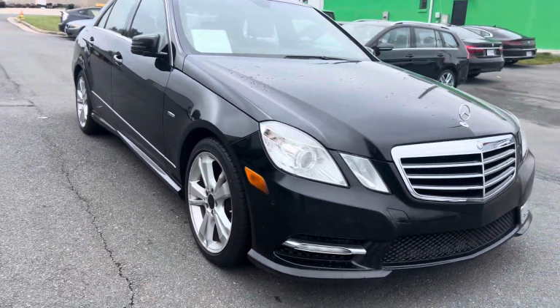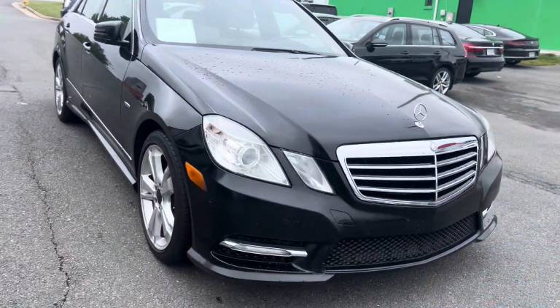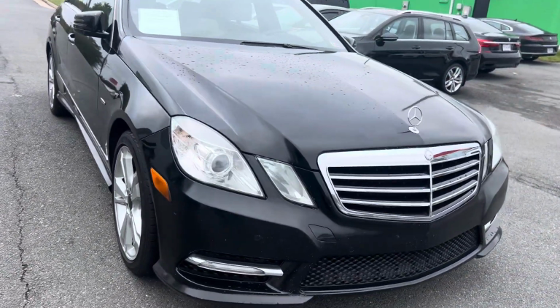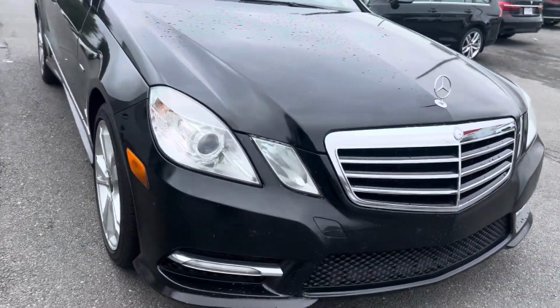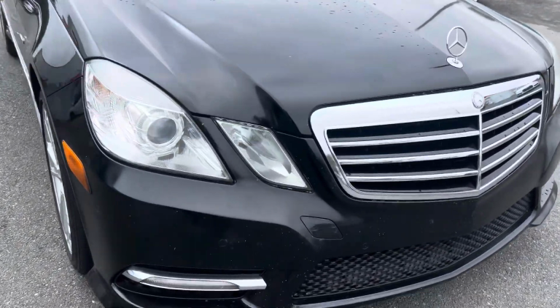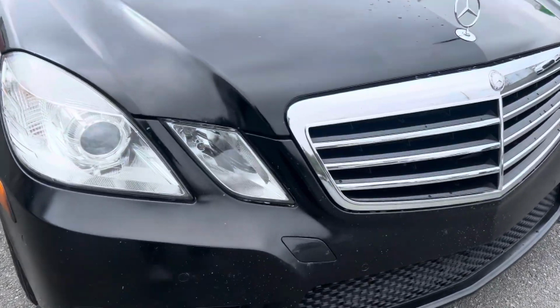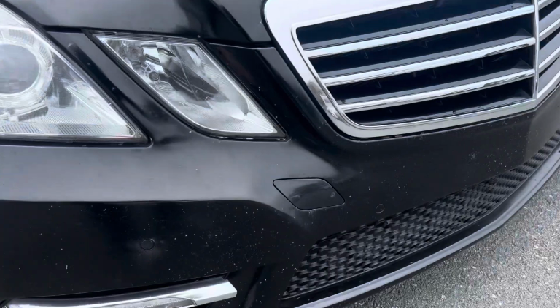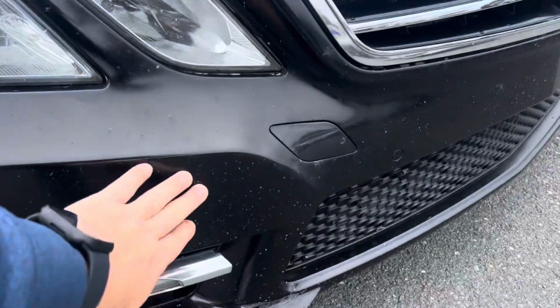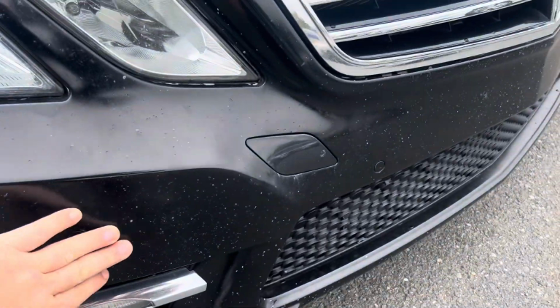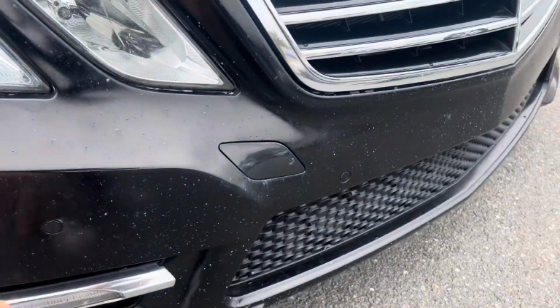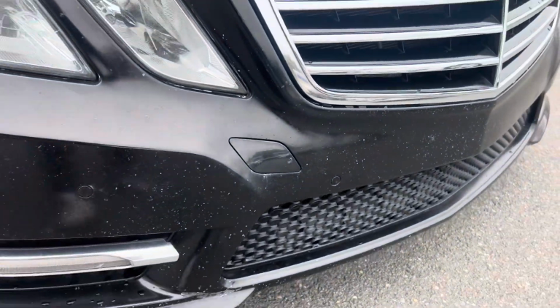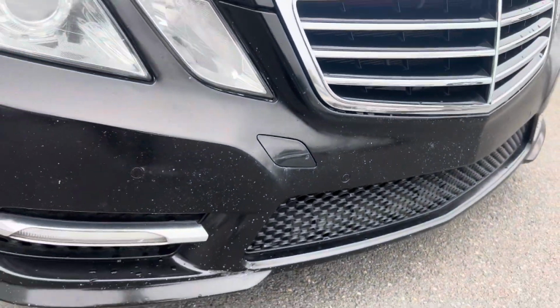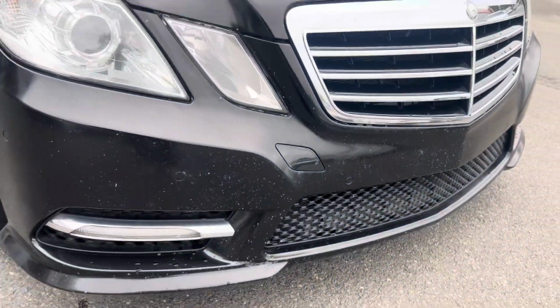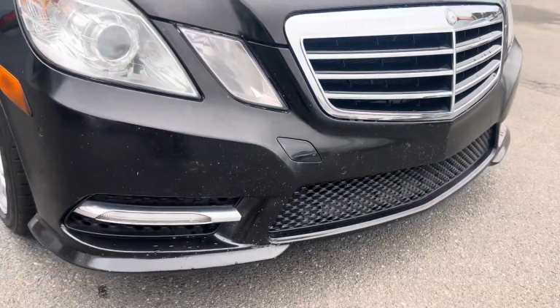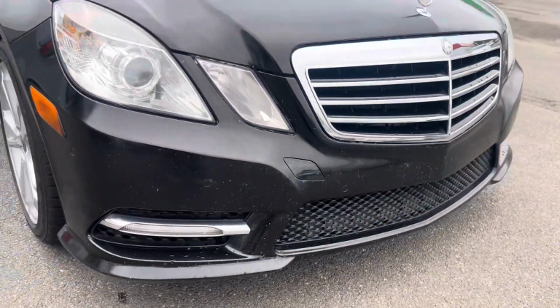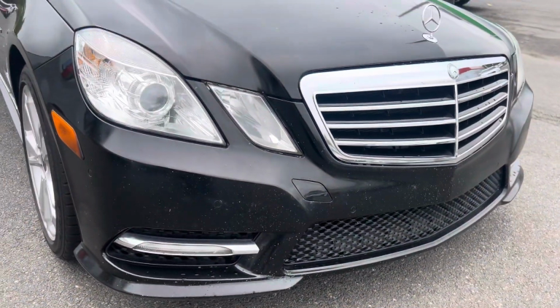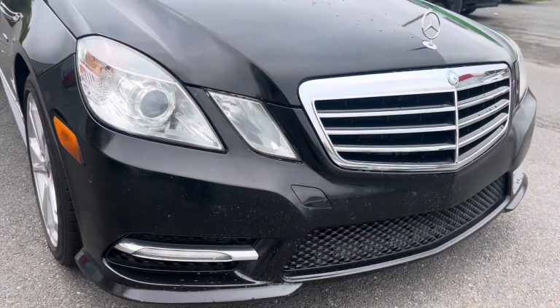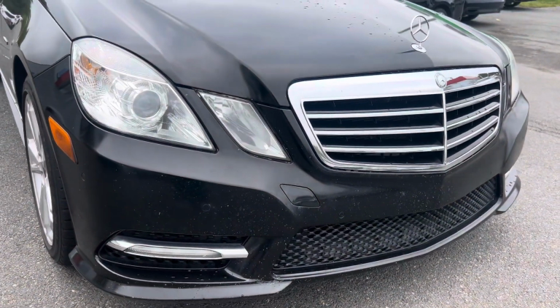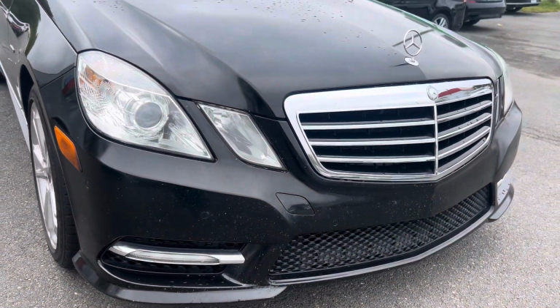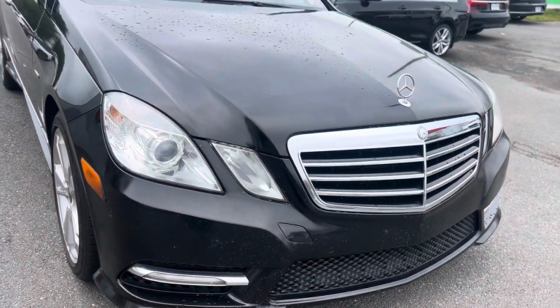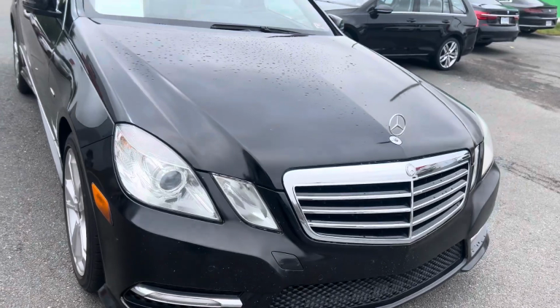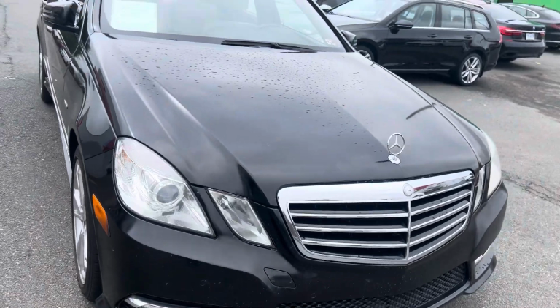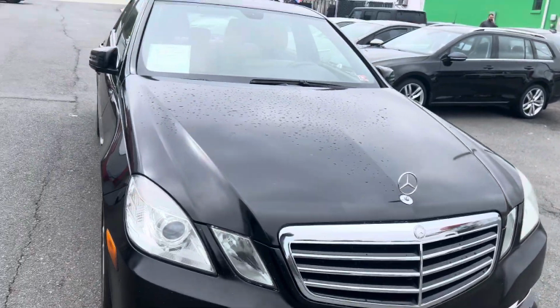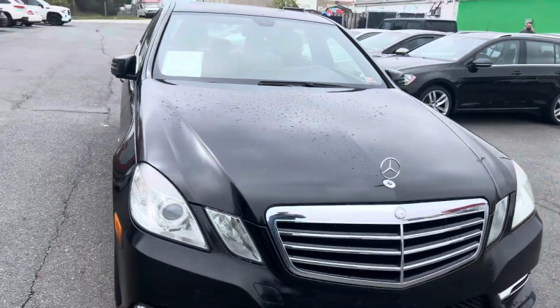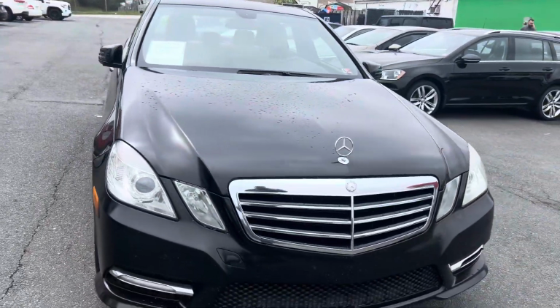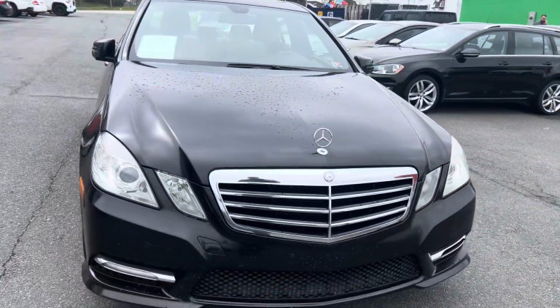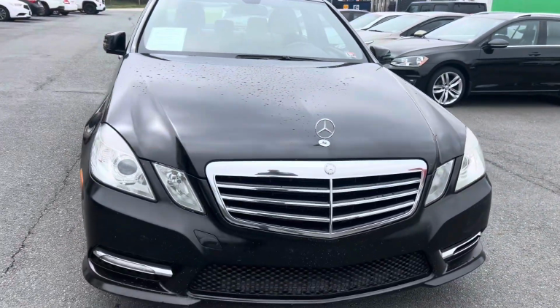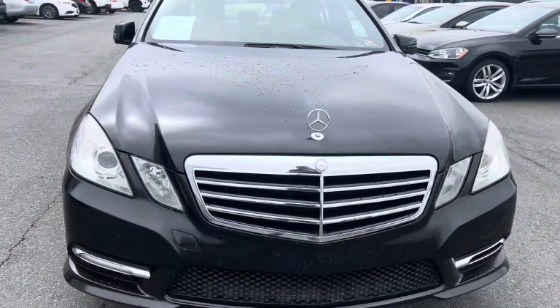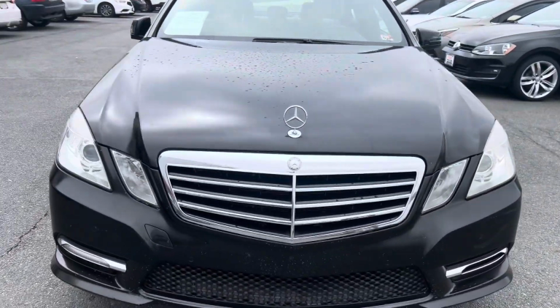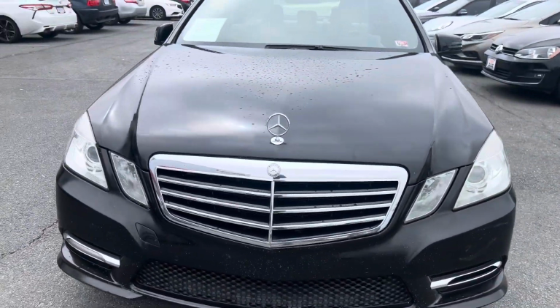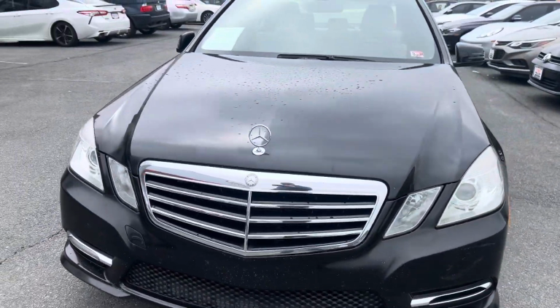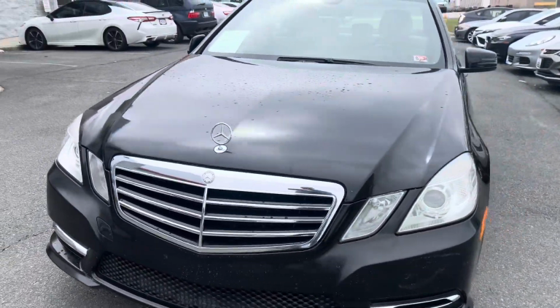The front bumper has a few chips in the paint, just from rocks over the years jumping up and hitting it, but nothing crazy. You really don't notice unless you're really looking.